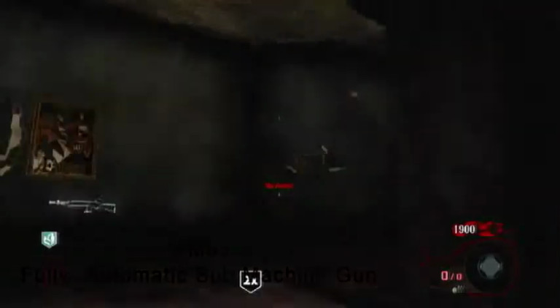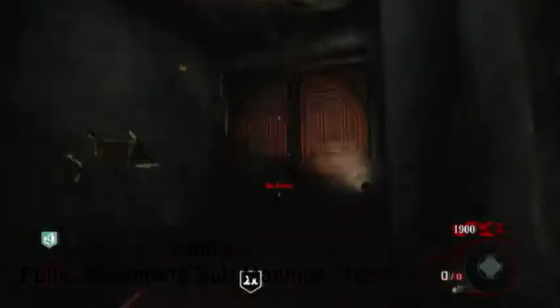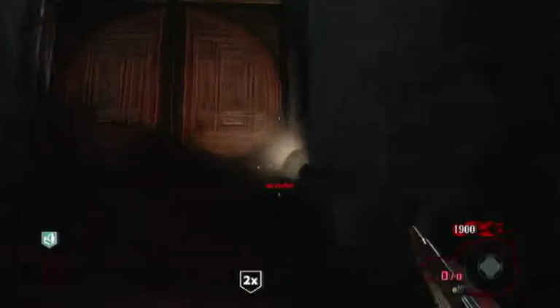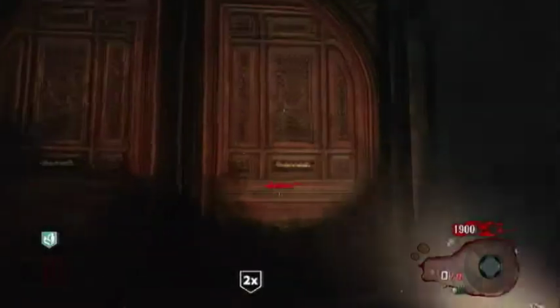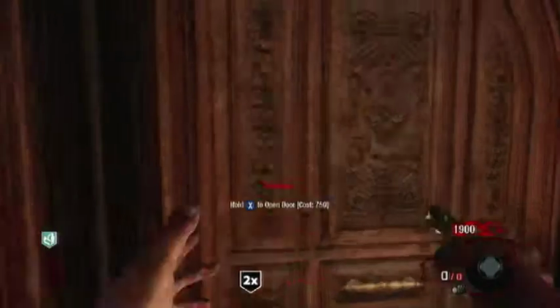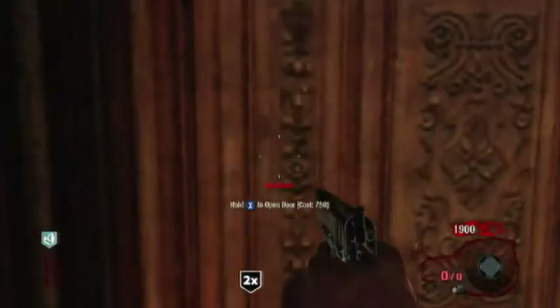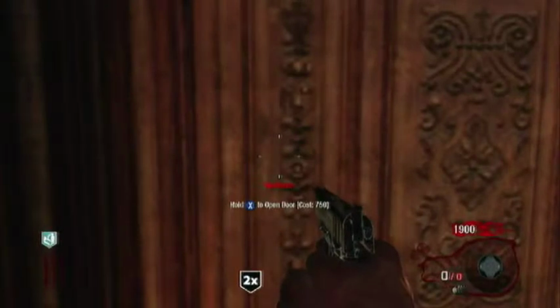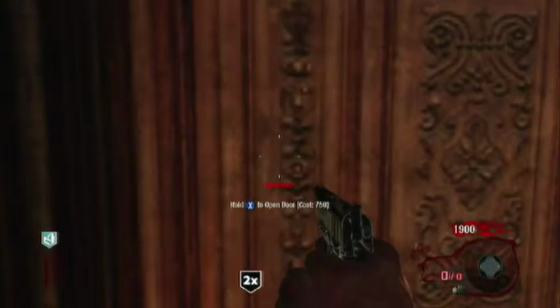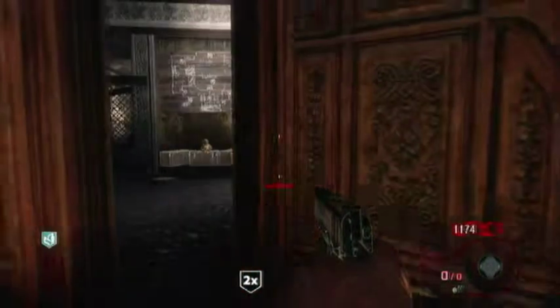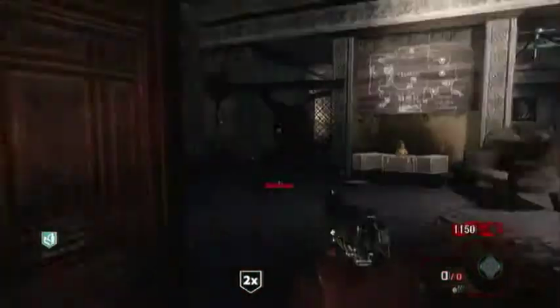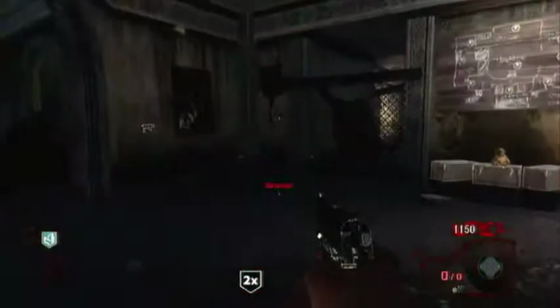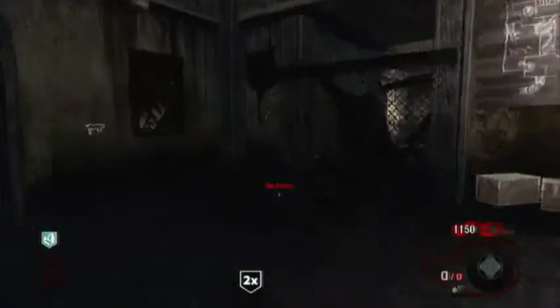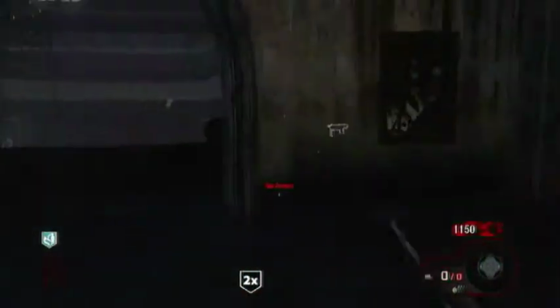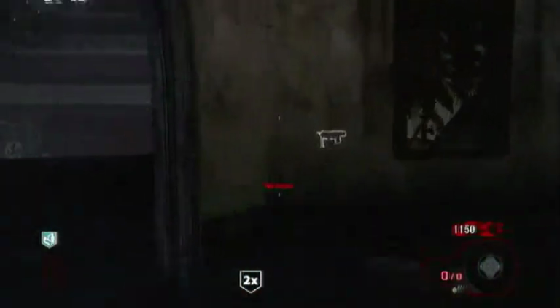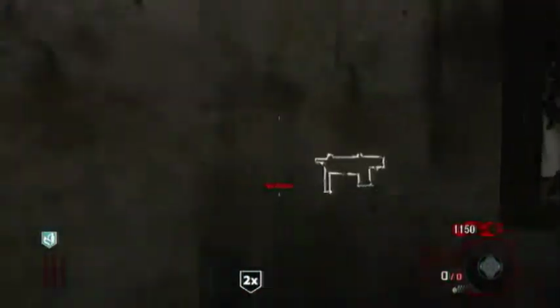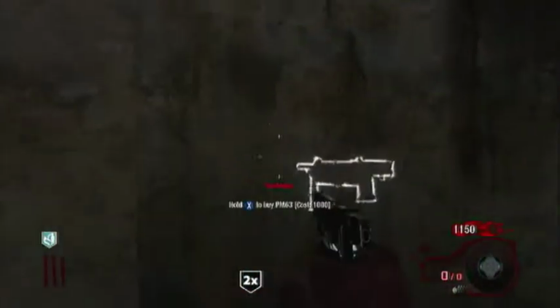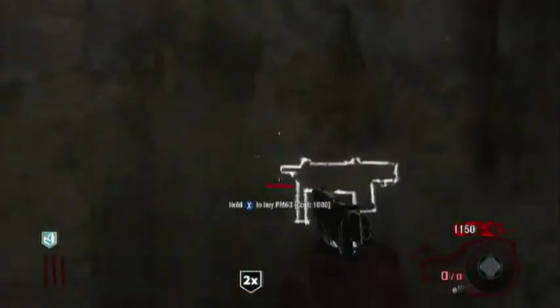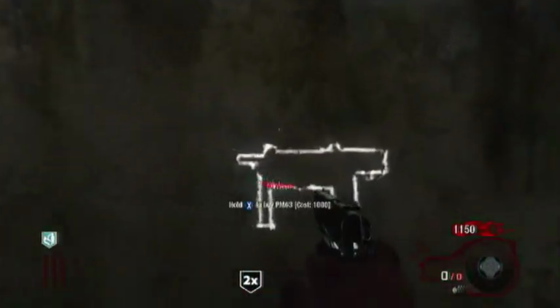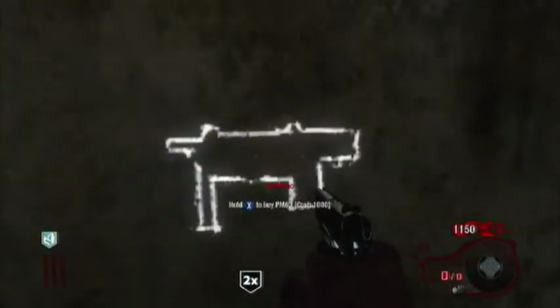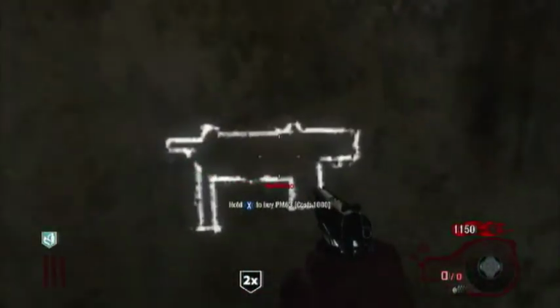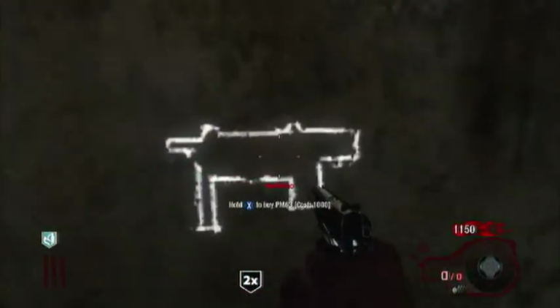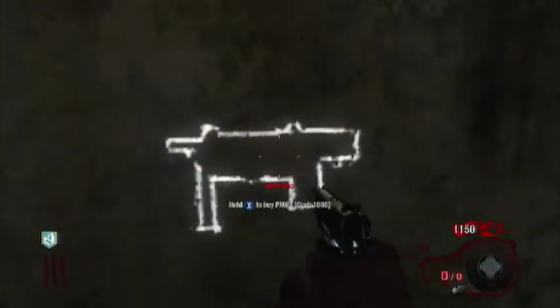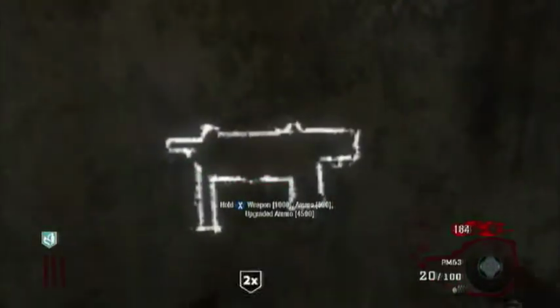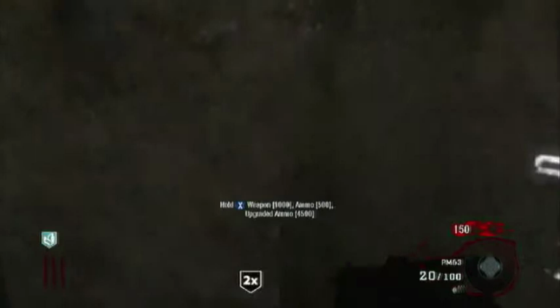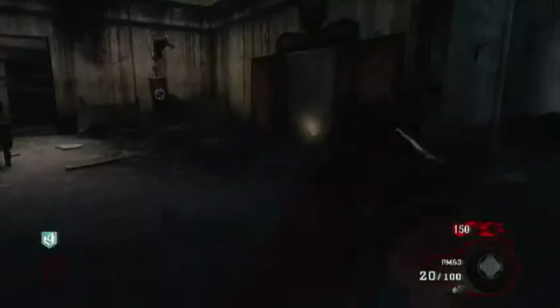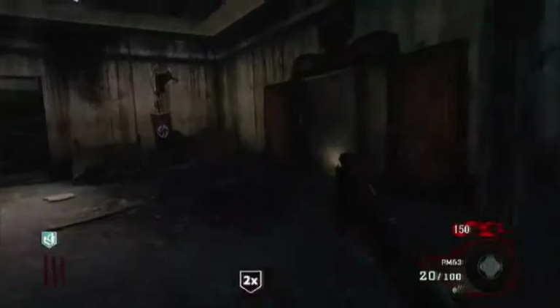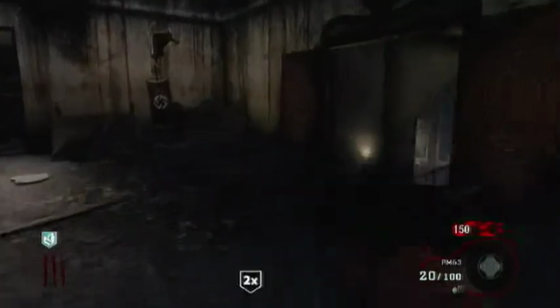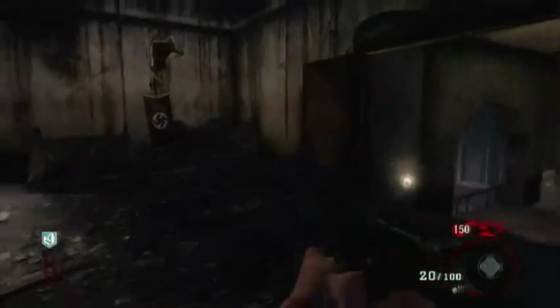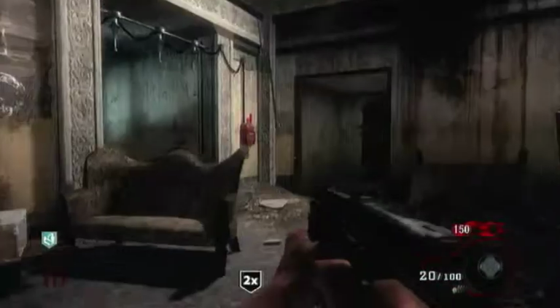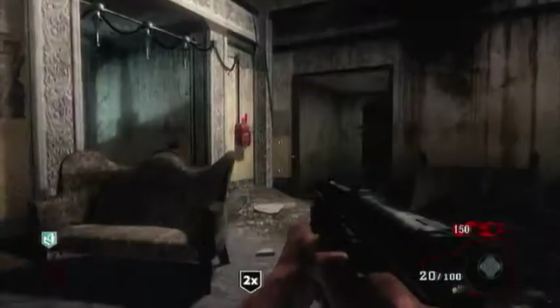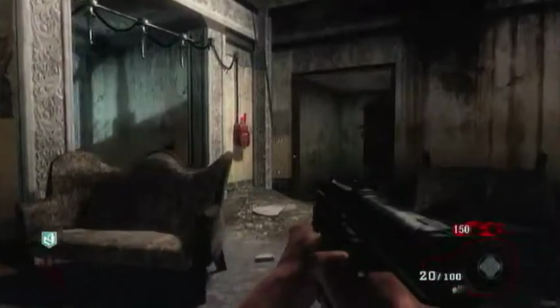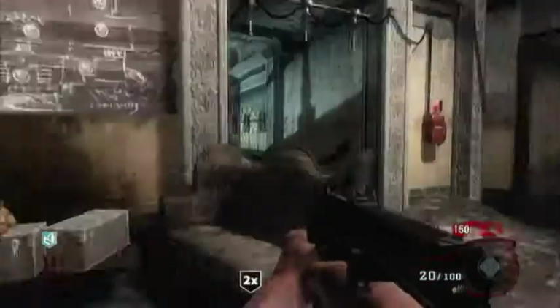You go in the first room, upstairs to the right, open the door — 750 points — and it should be right there on the left. This gun costs 1,000 points and 500 points to buy ammo.